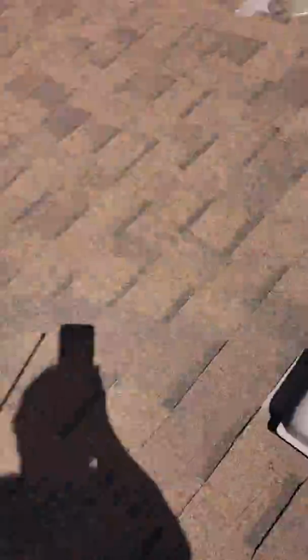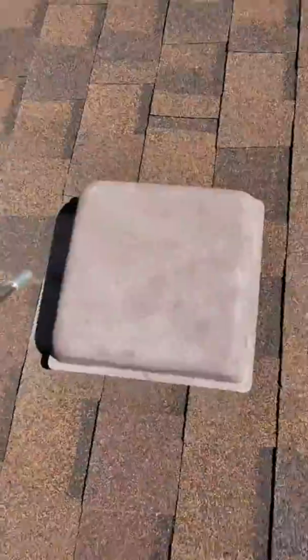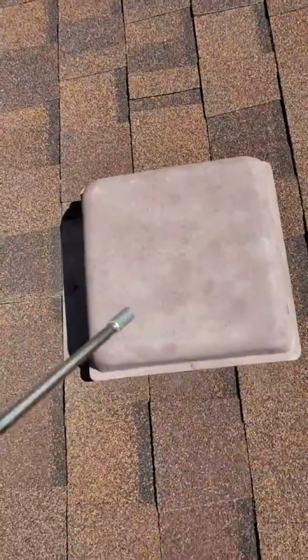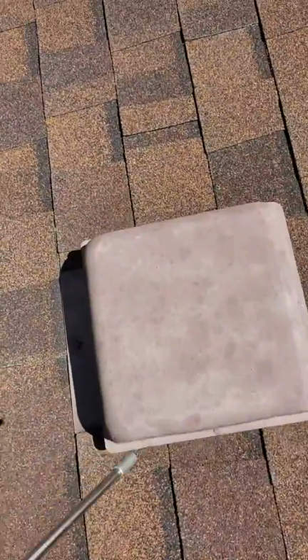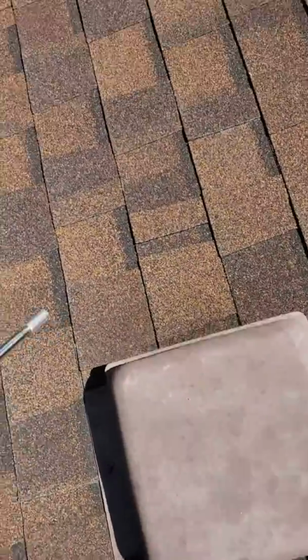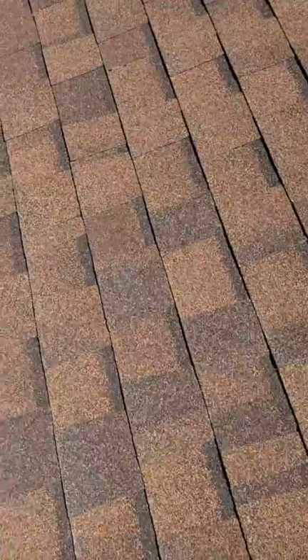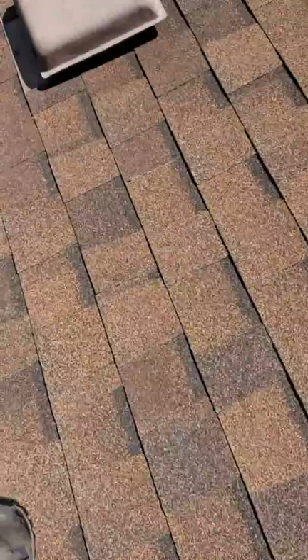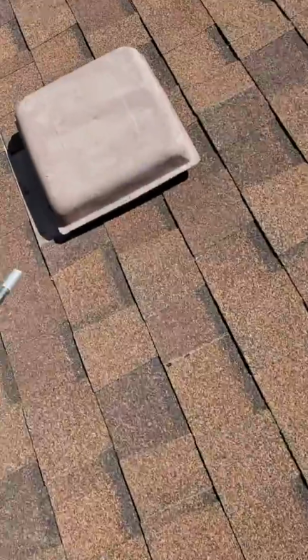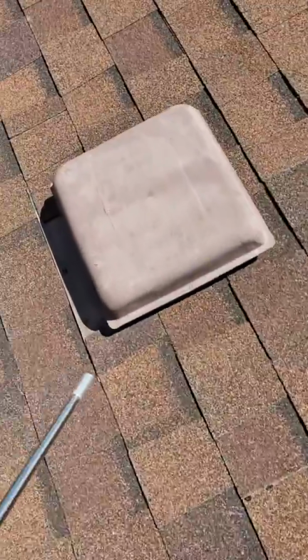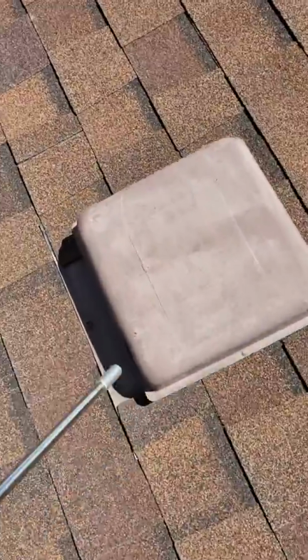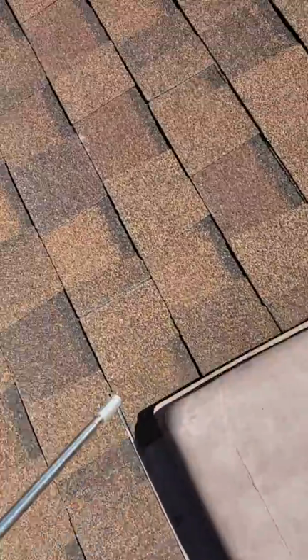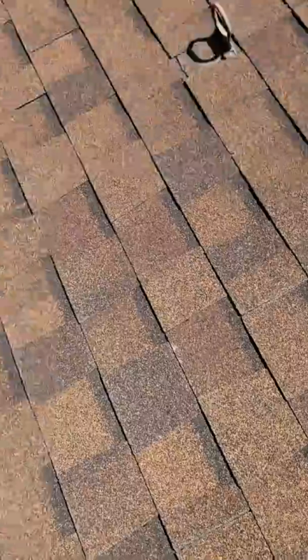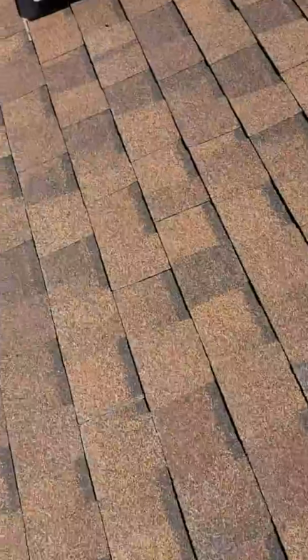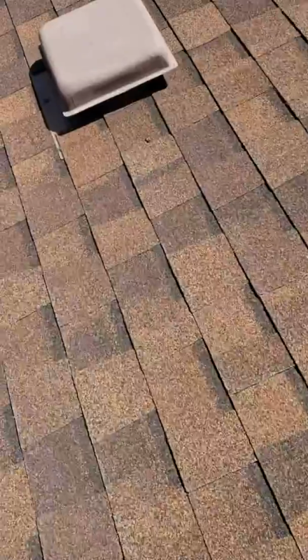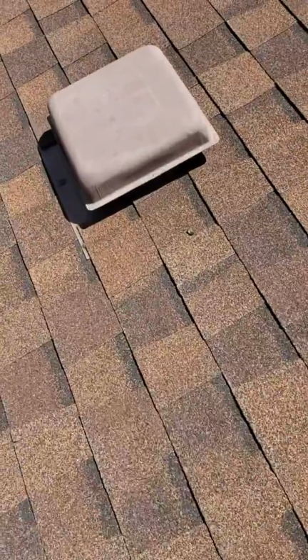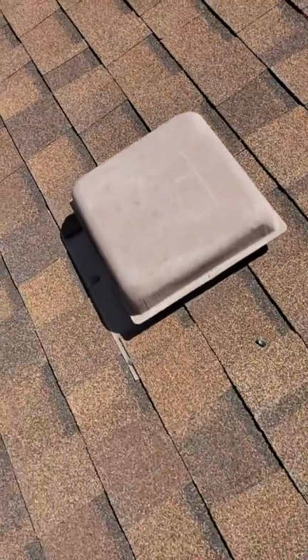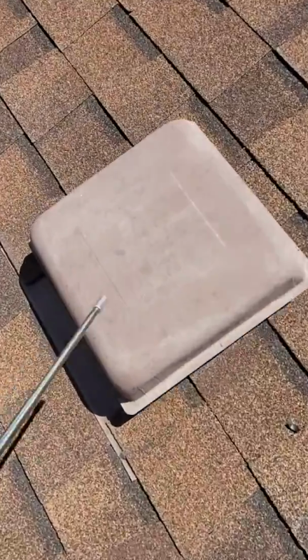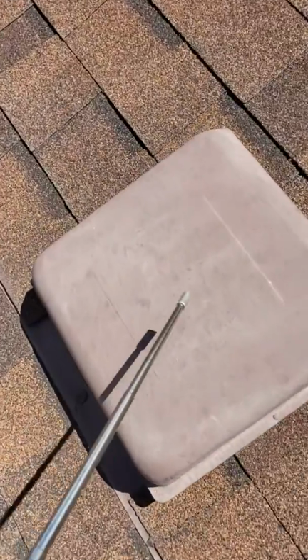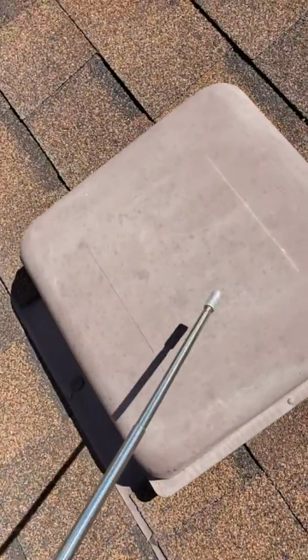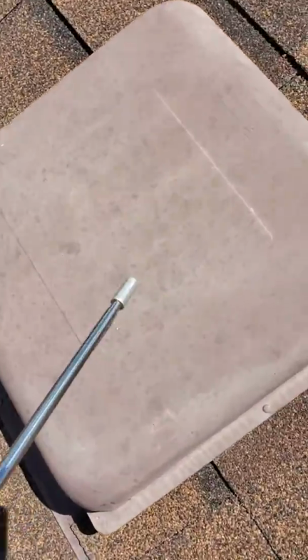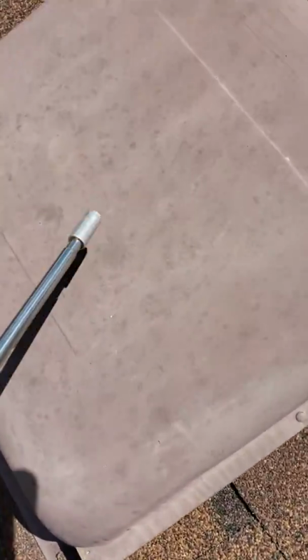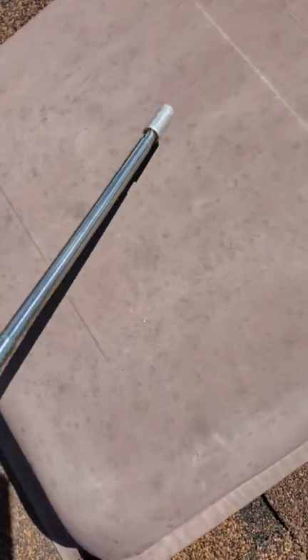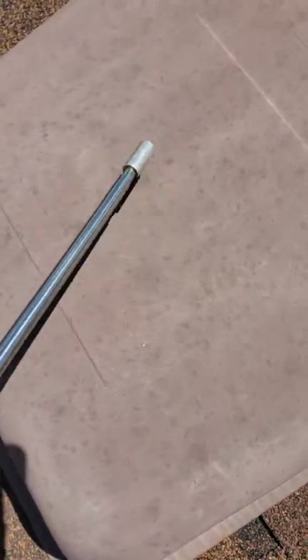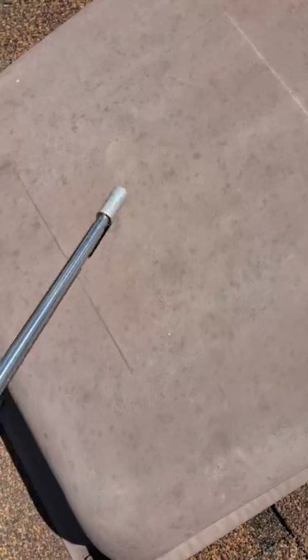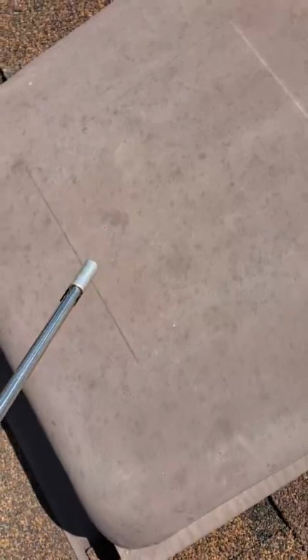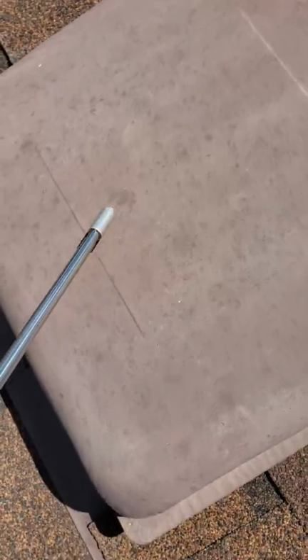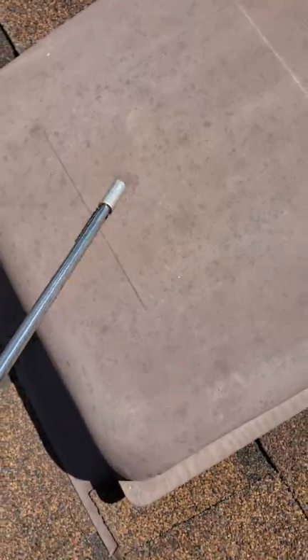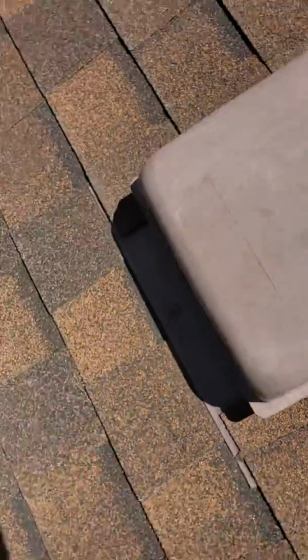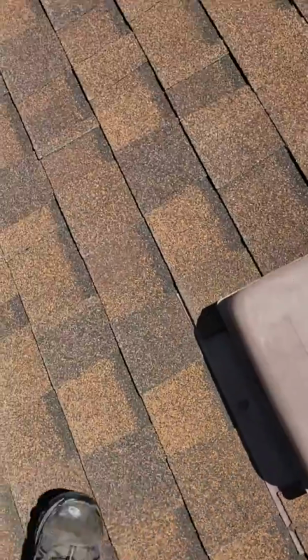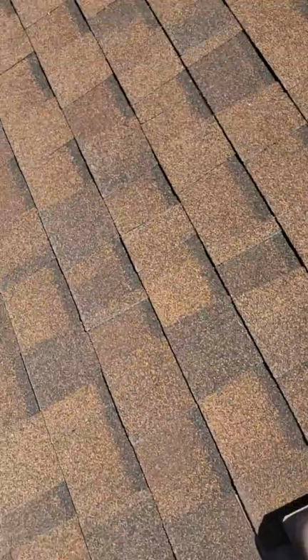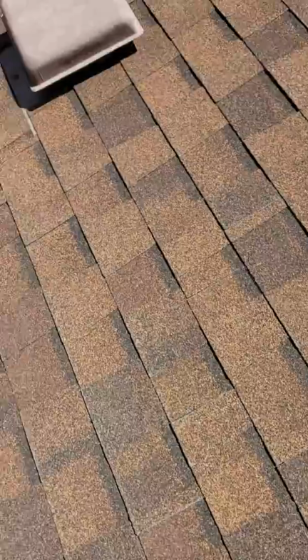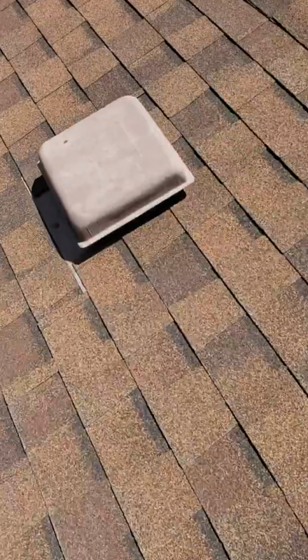Your vents — your turtle vents and everything — are still good. You can see the small oxidation from hail that was on there, so there was little pea-size, maybe a little marble, but pea-size to marble is the biggest hail that came through.